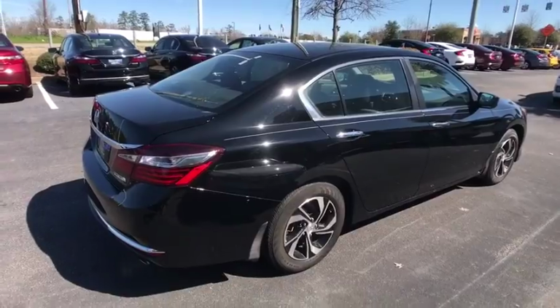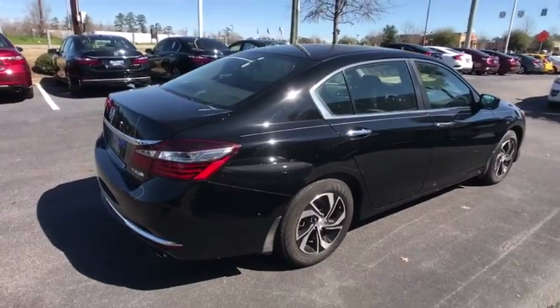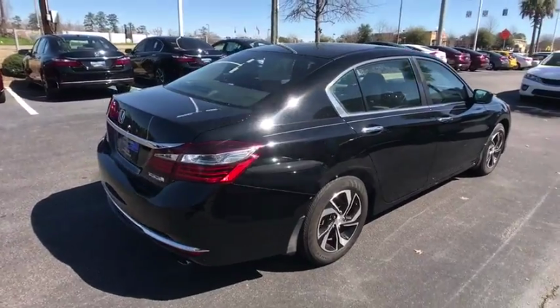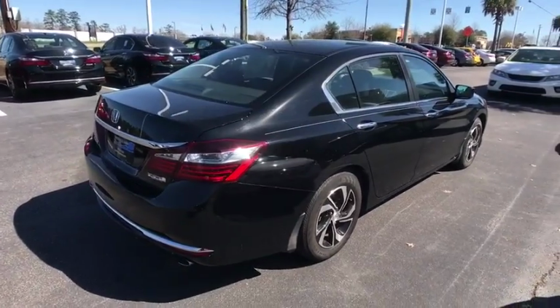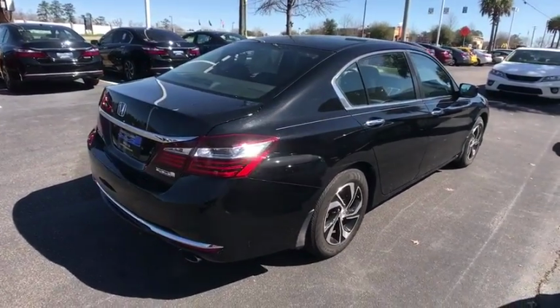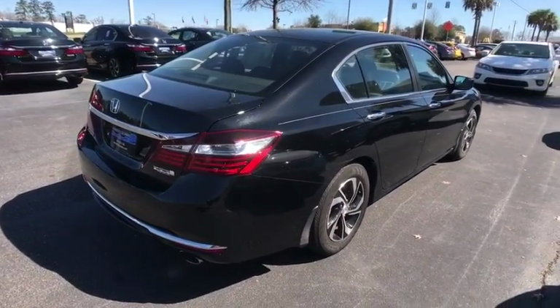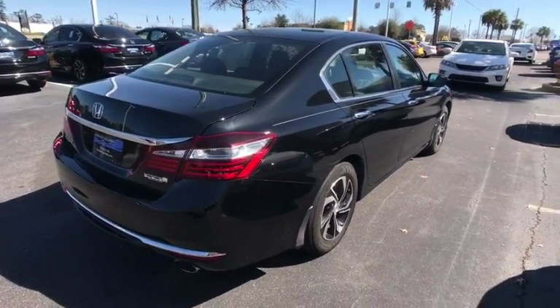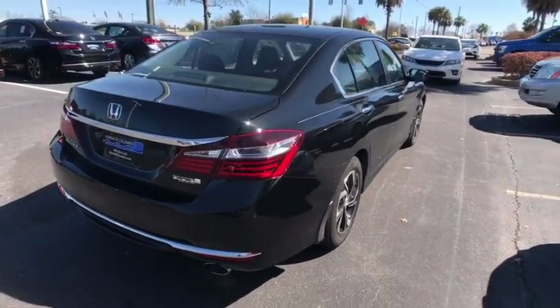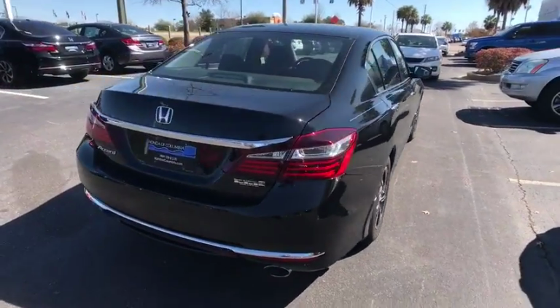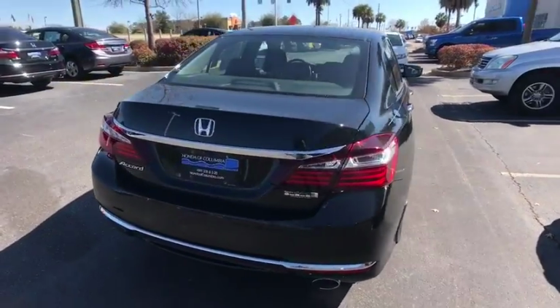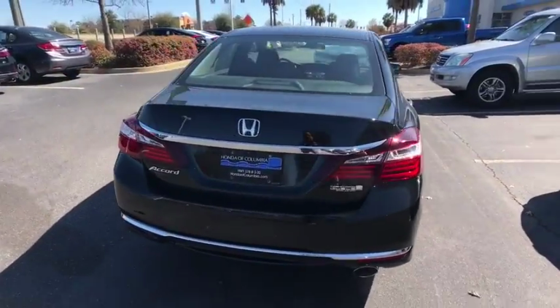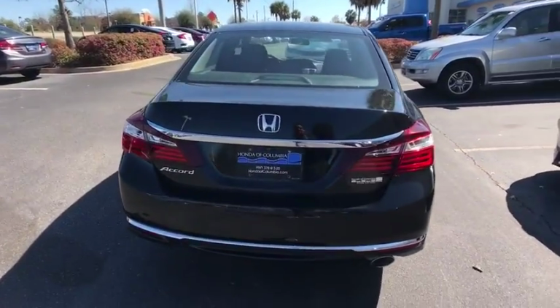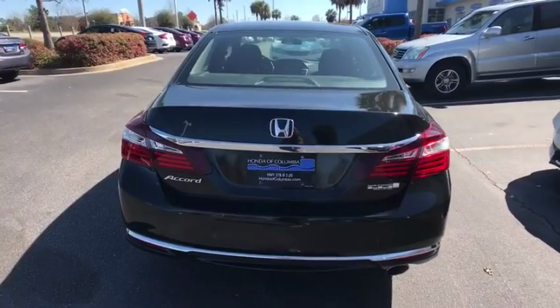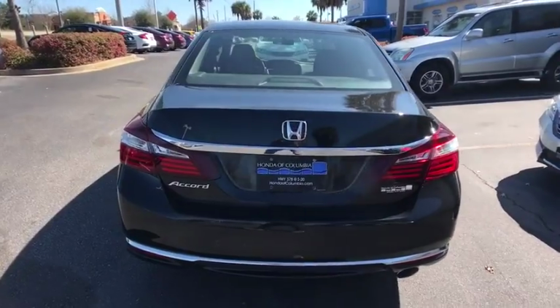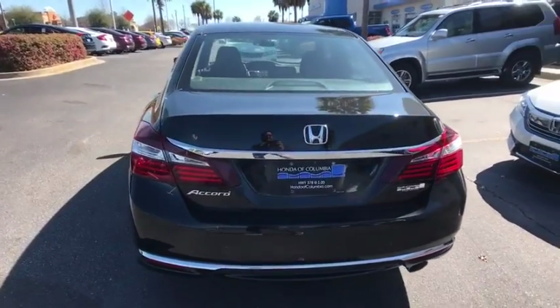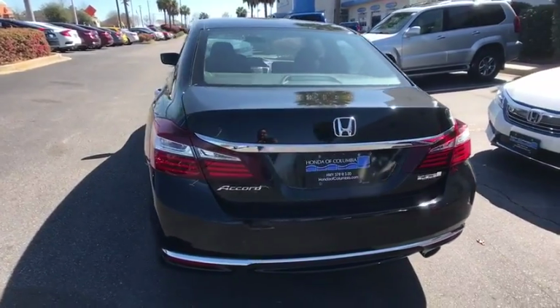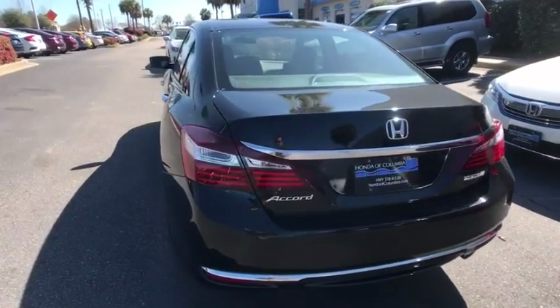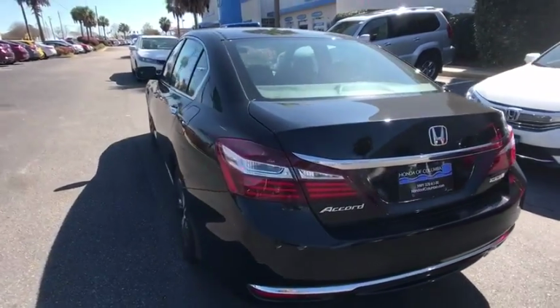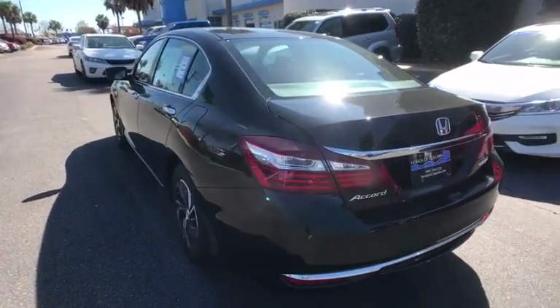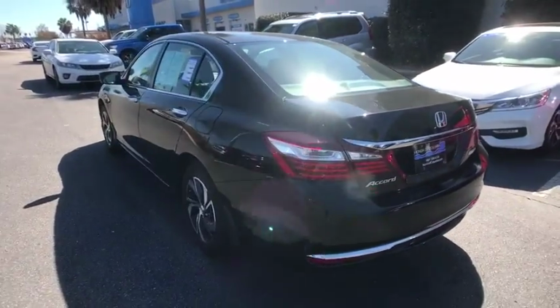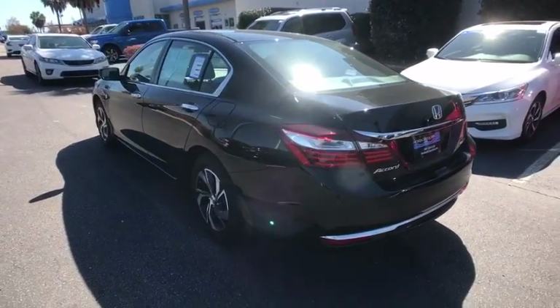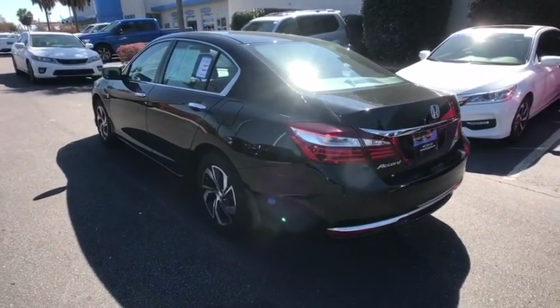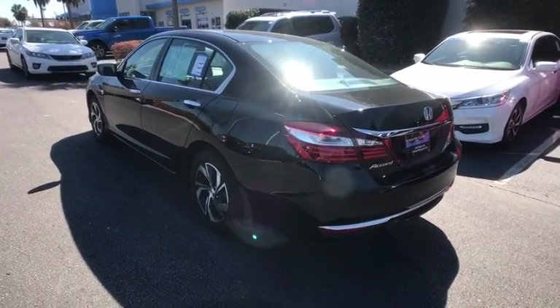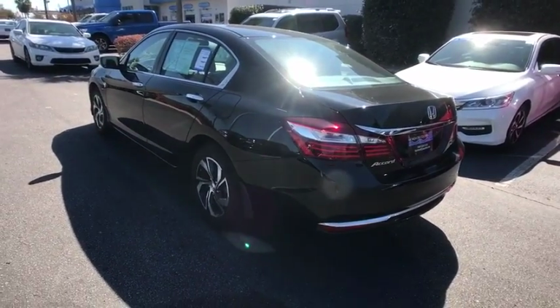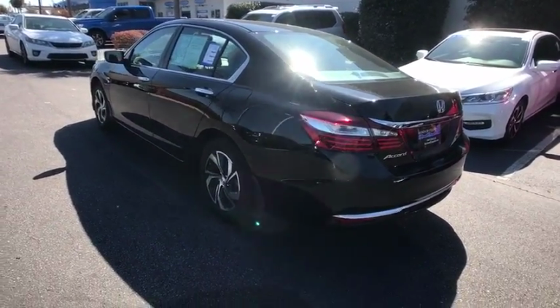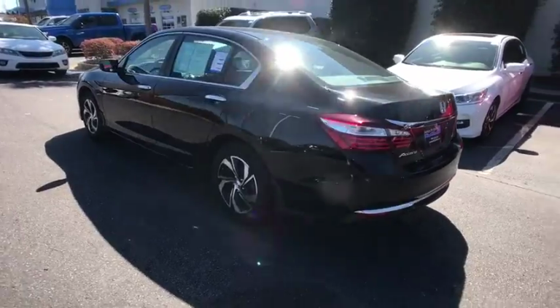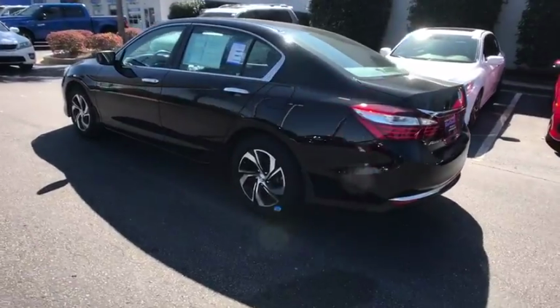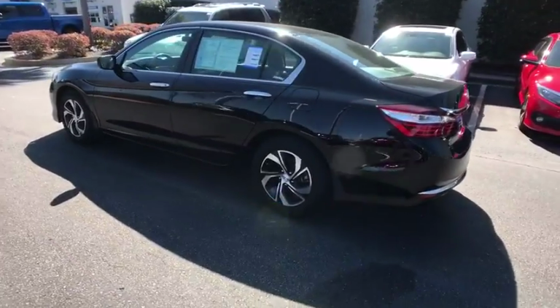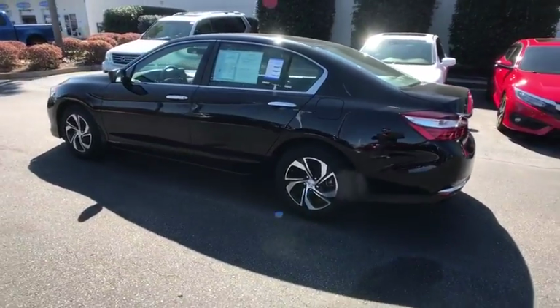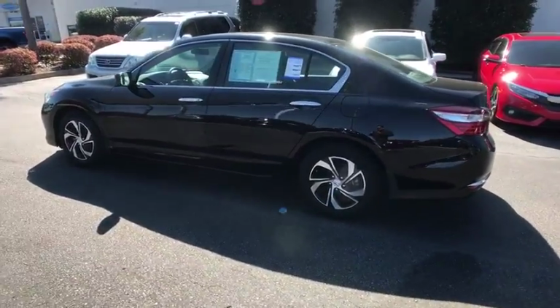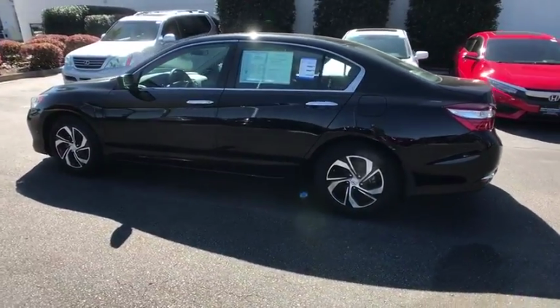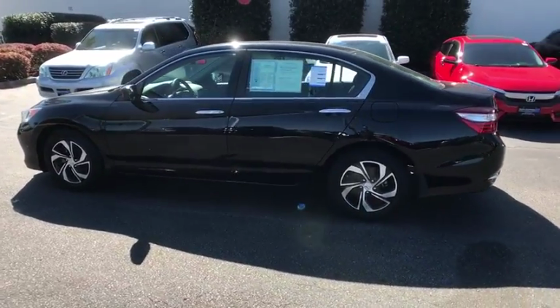Traction control, dual airbags, power steering, four-wheel disc brakes, electronic stability control, trip computer, rear window defroster, power windows, security system, CD player, tachometer, overhead console.